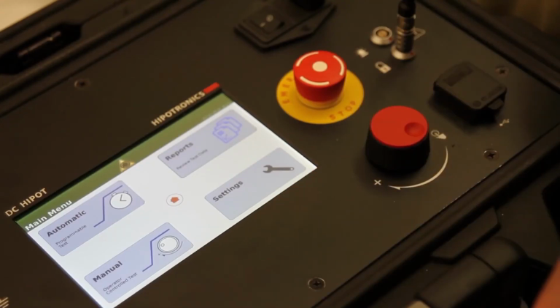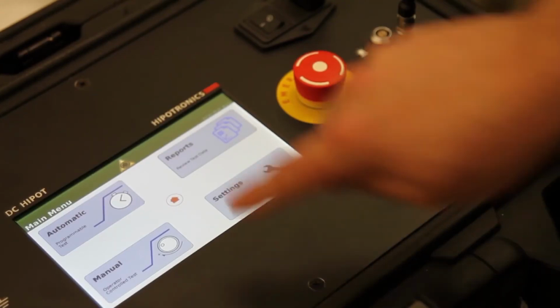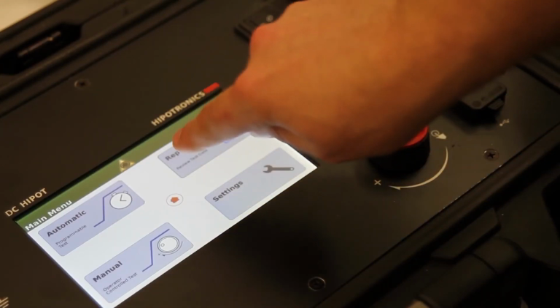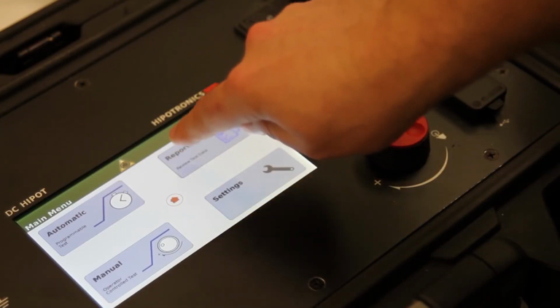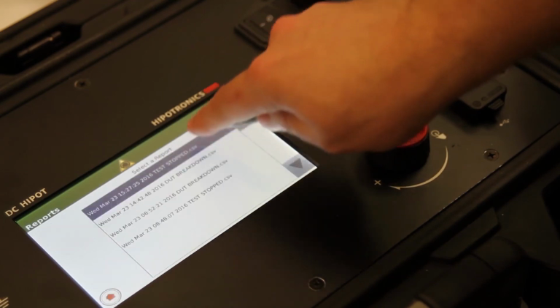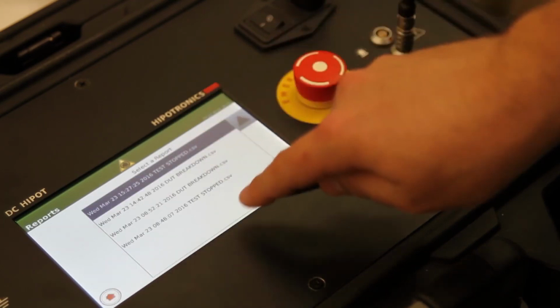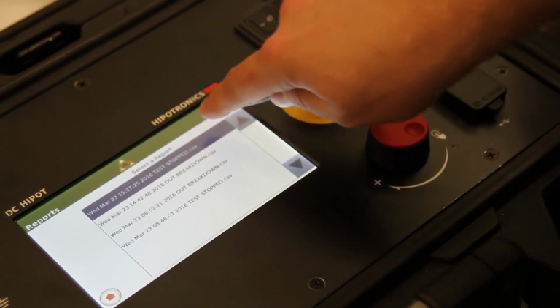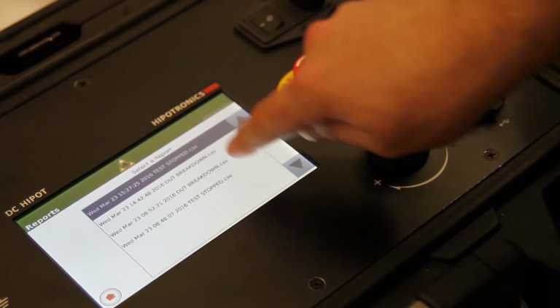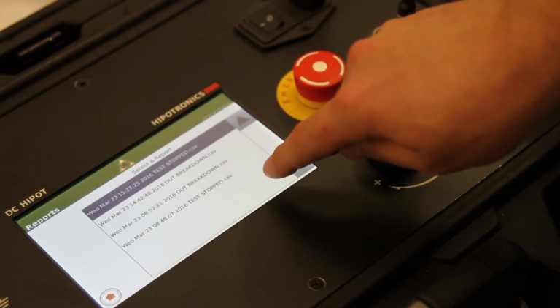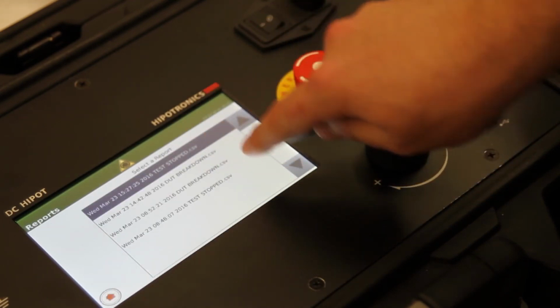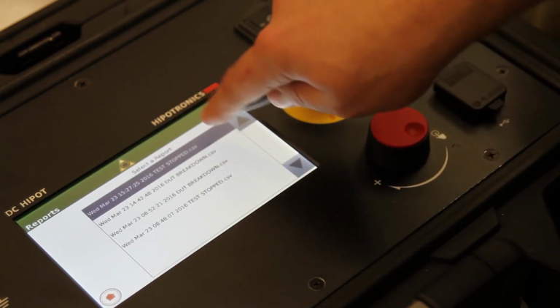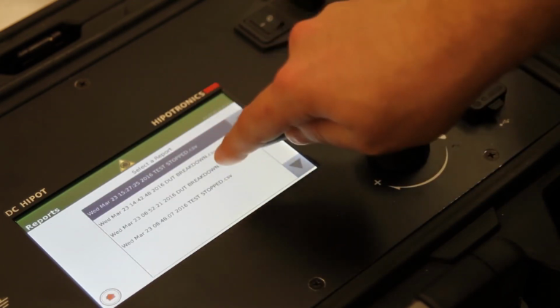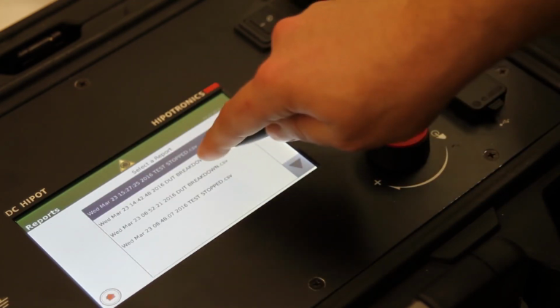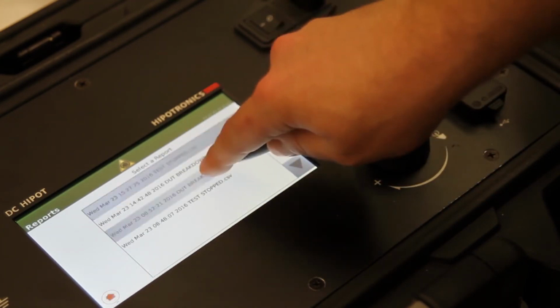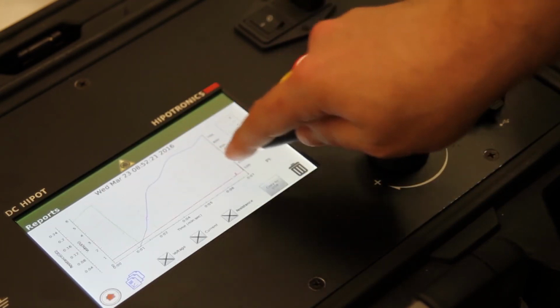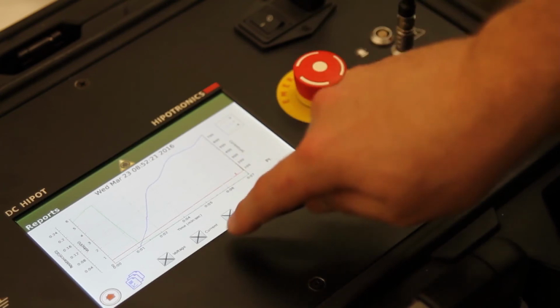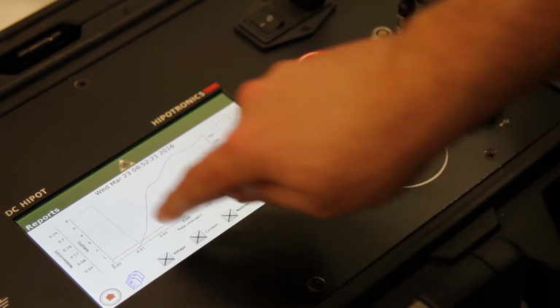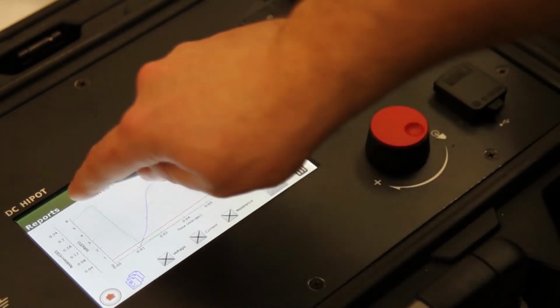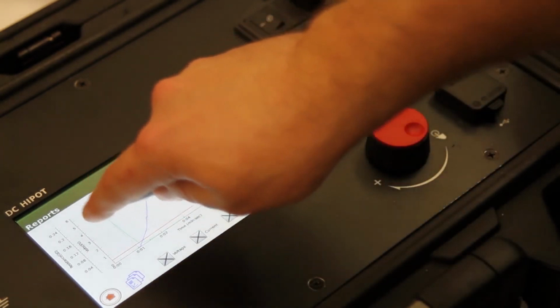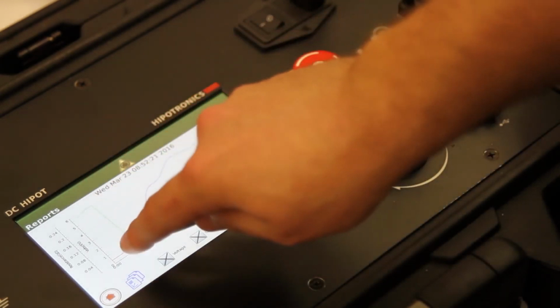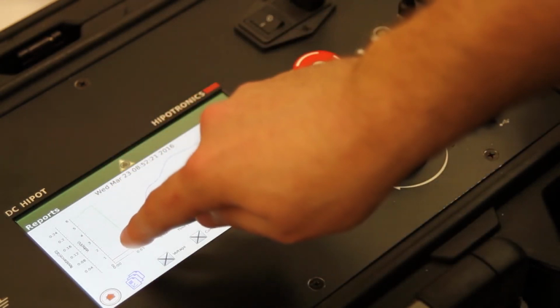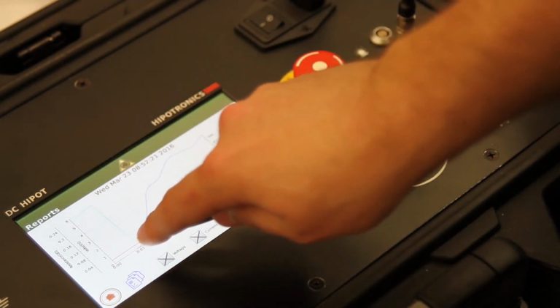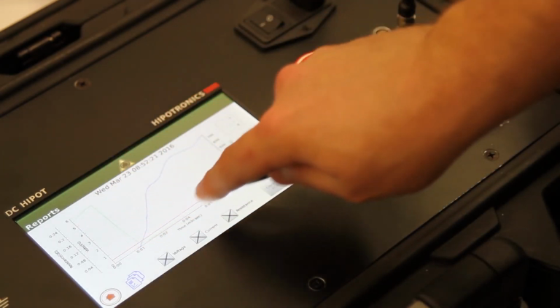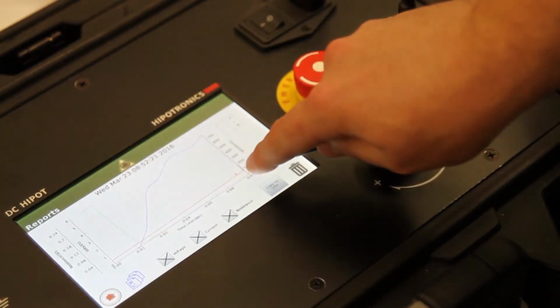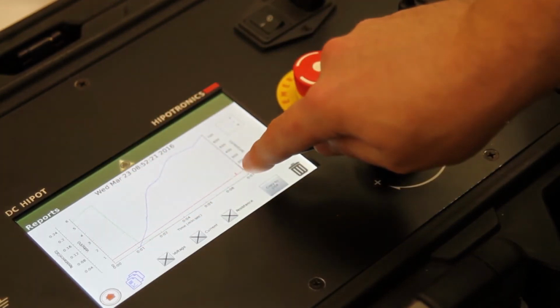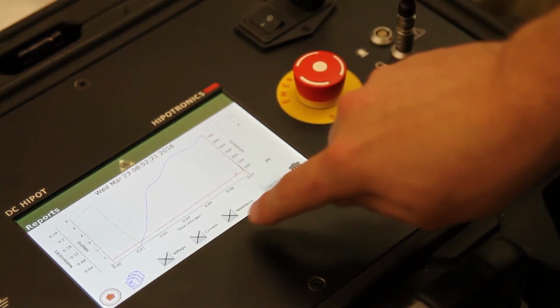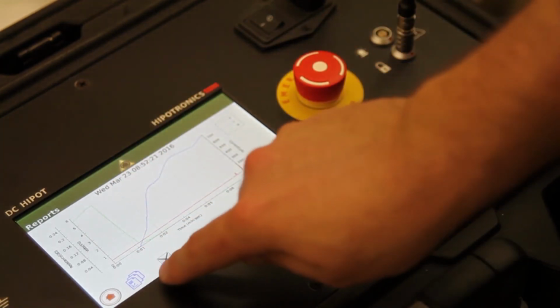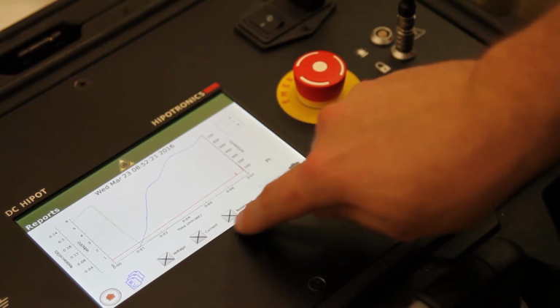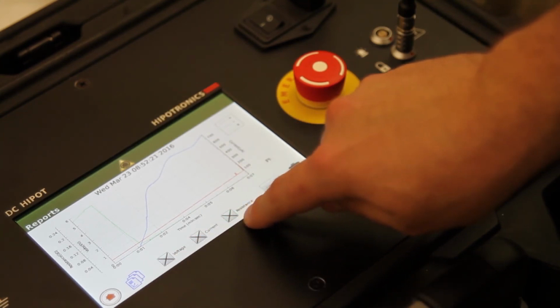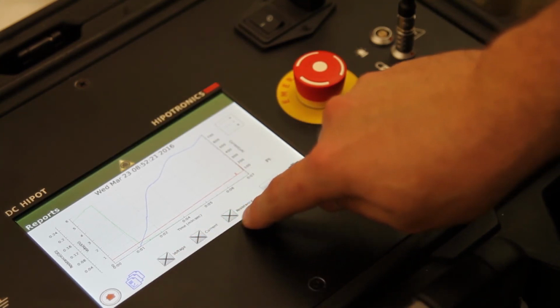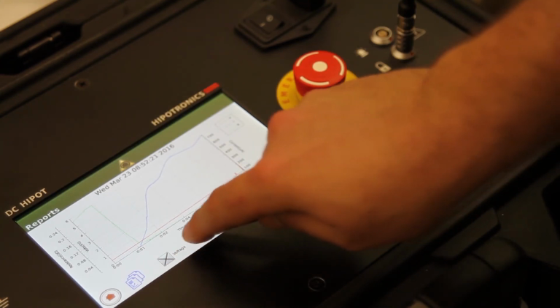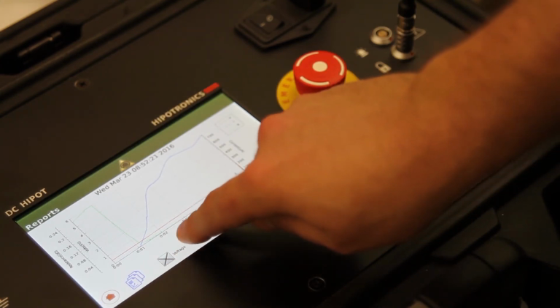If we select reports from the main menu, we can see the previous tests arranged by time. The data is displayed as a graph showing voltage, current, and resistance with respect to time. Each of these values can be toggled from the bottom of the screen.